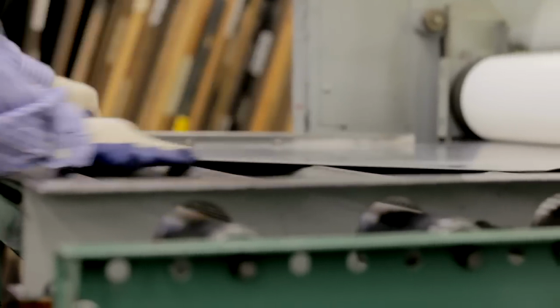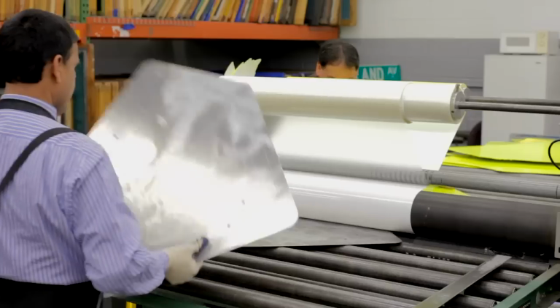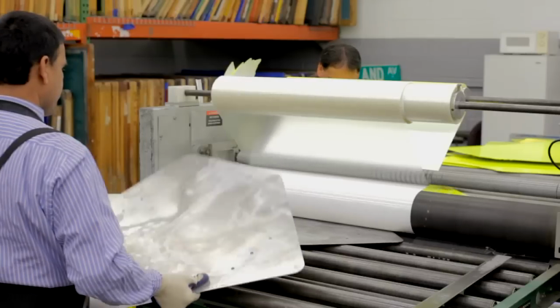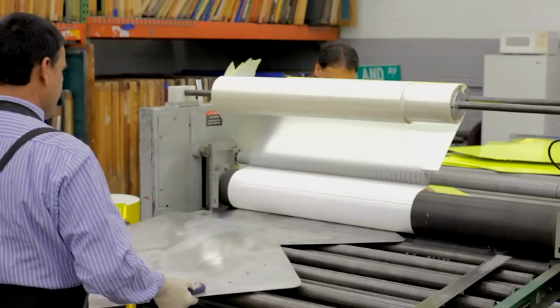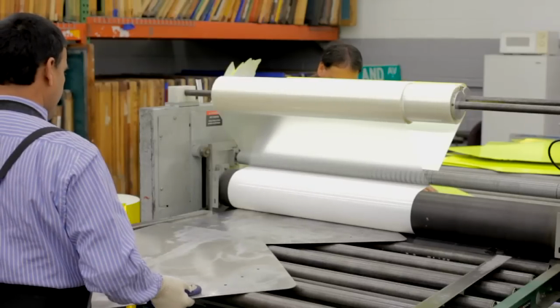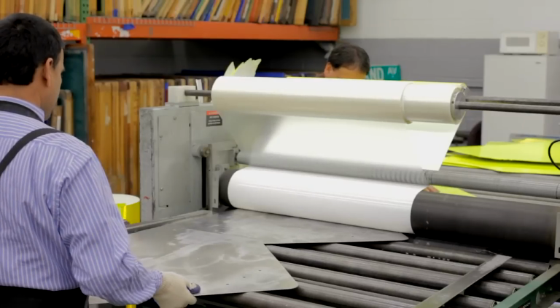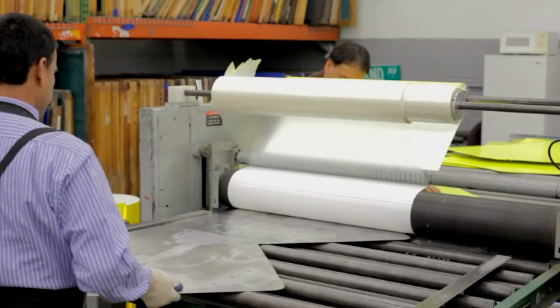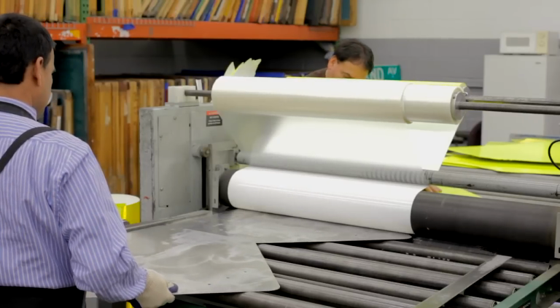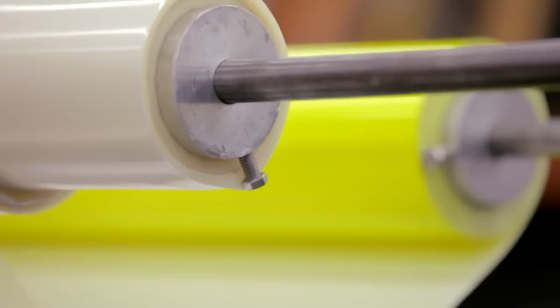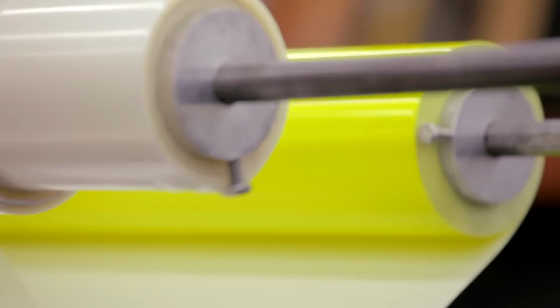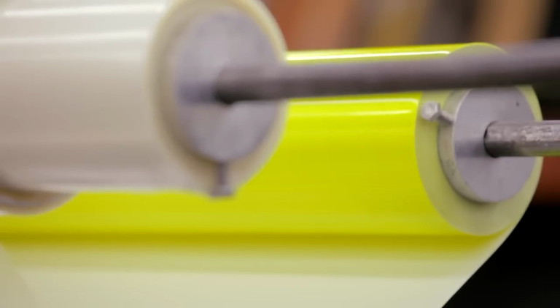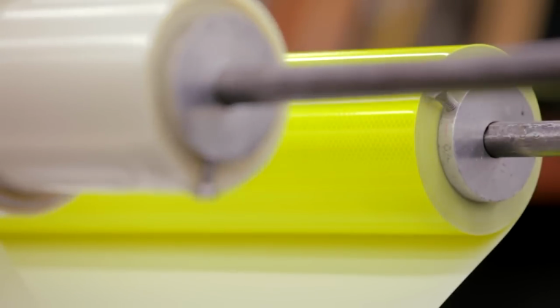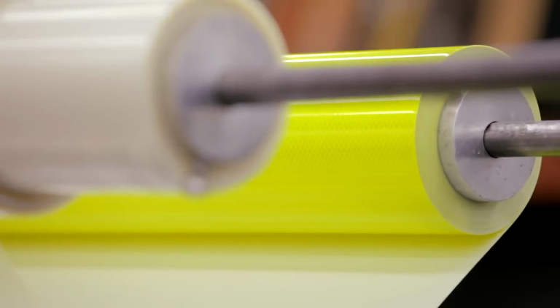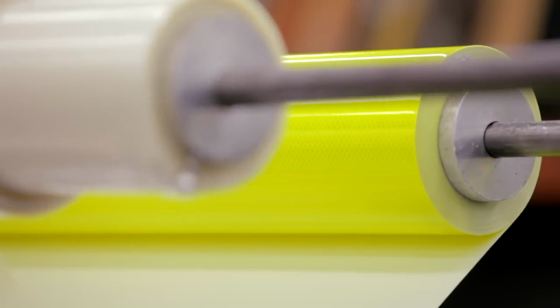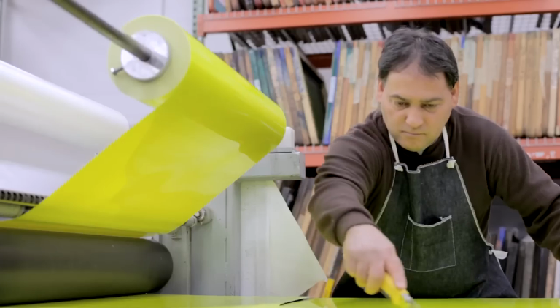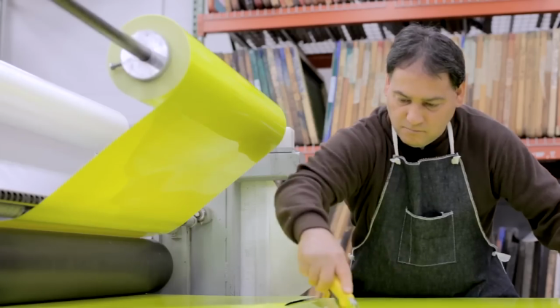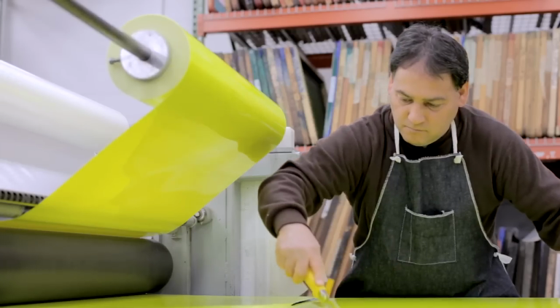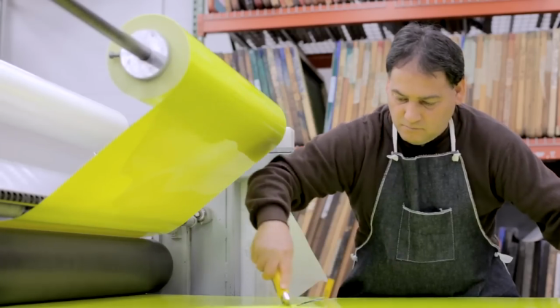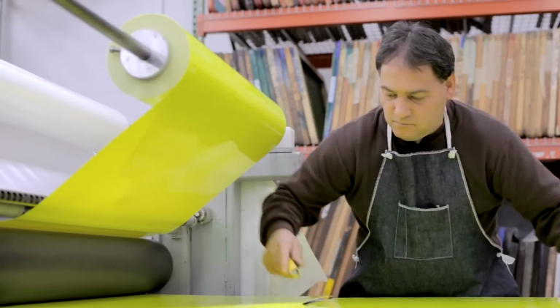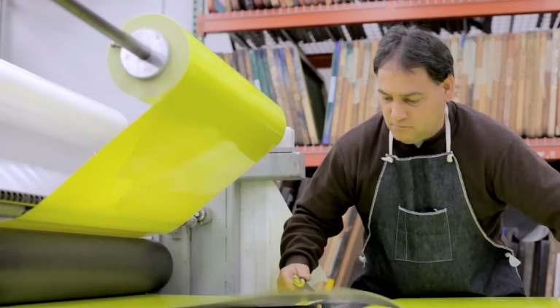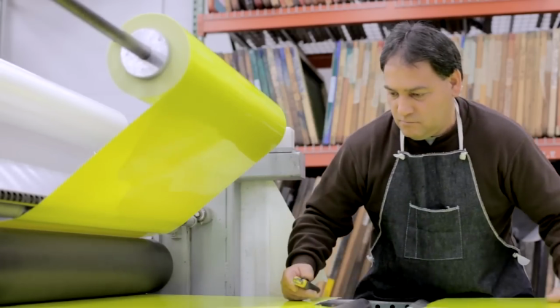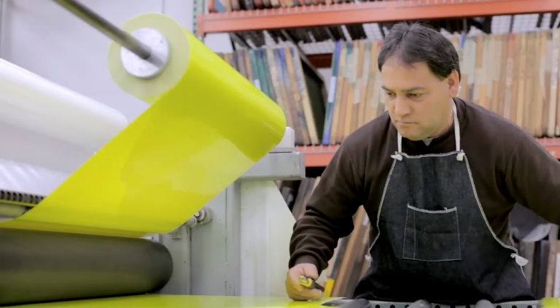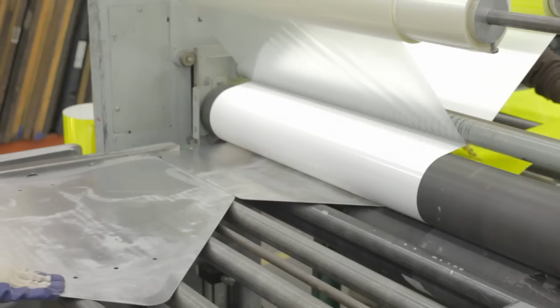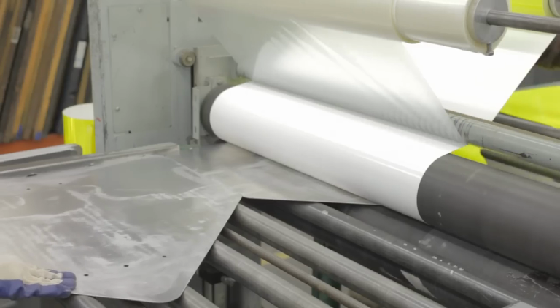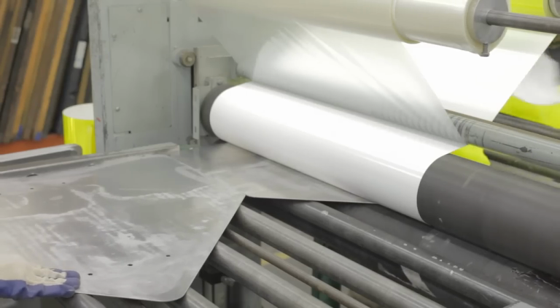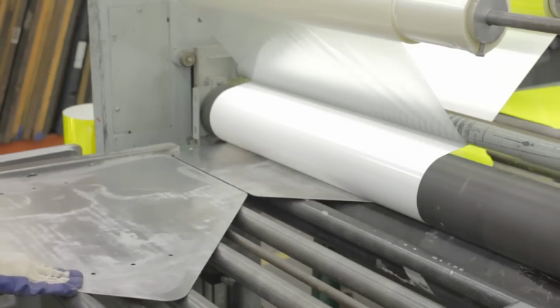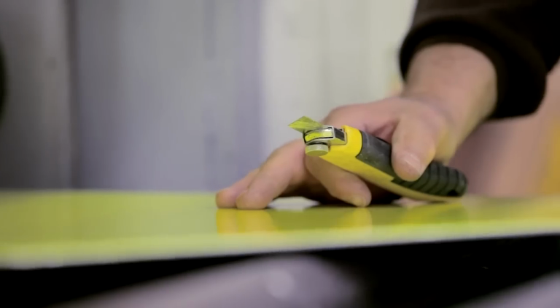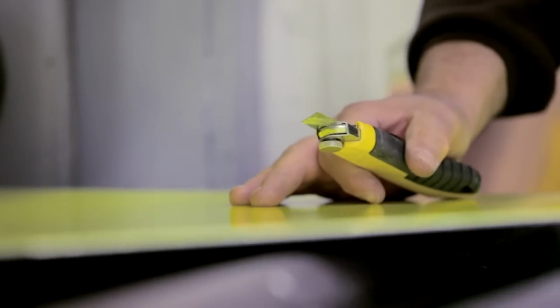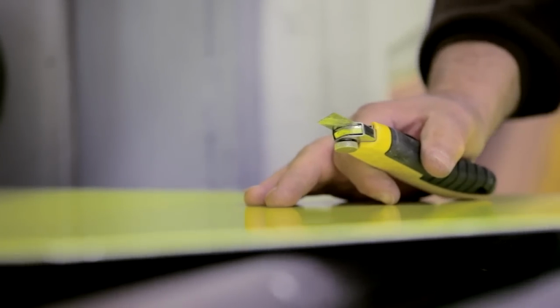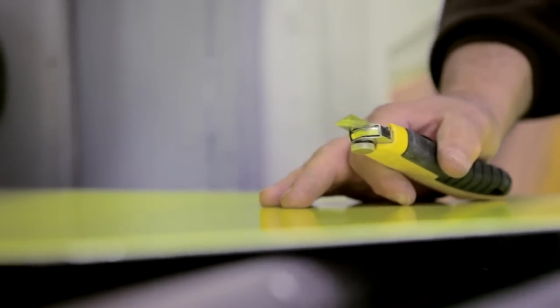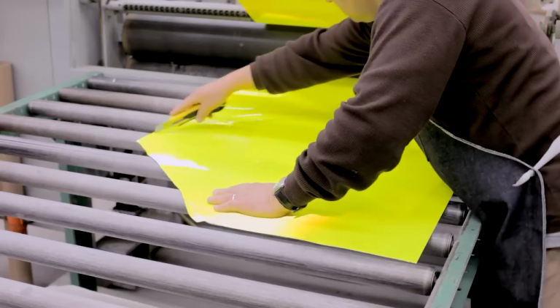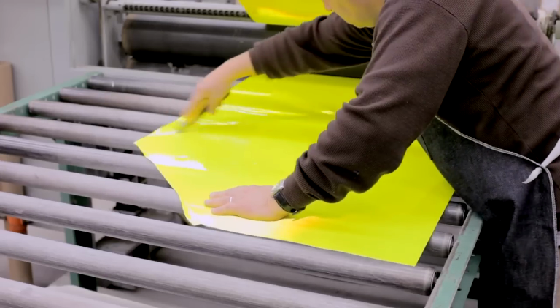People don't realize how difficult it is to make a sign and how much dedication there is. A lot of love goes into making these signs.